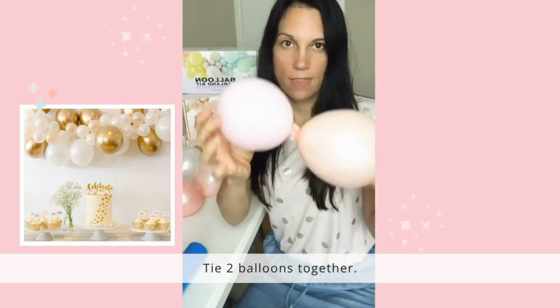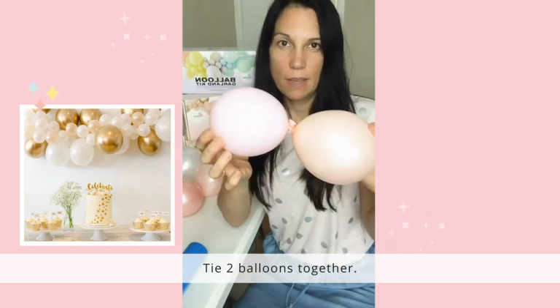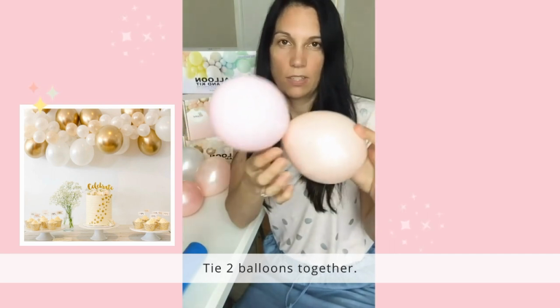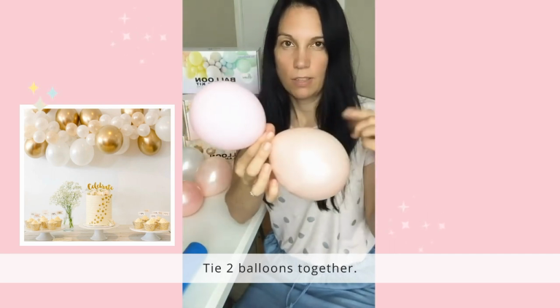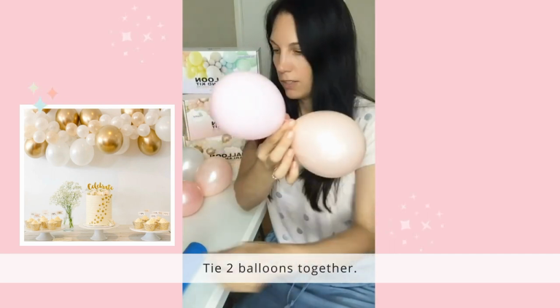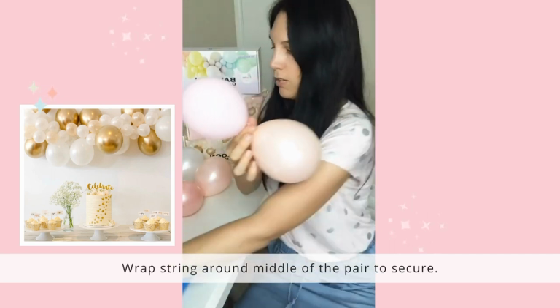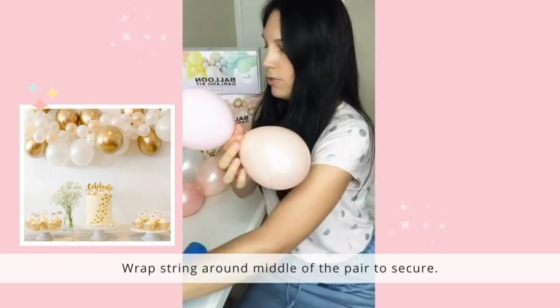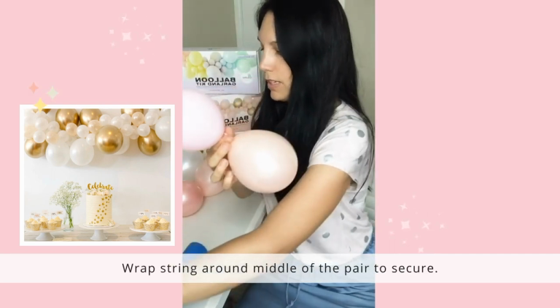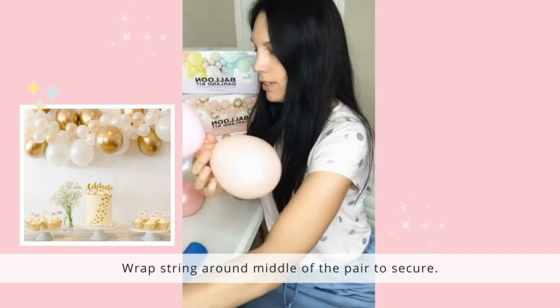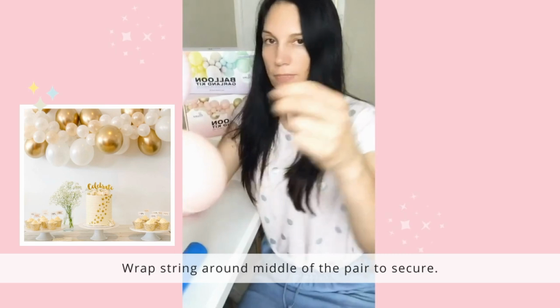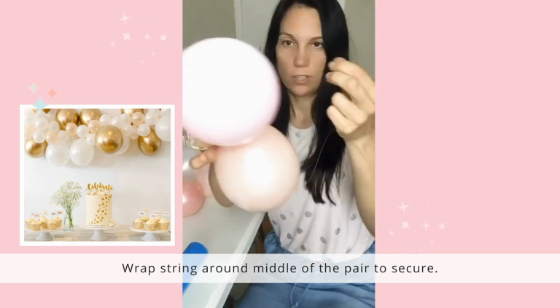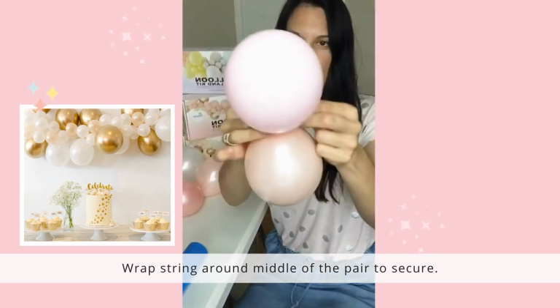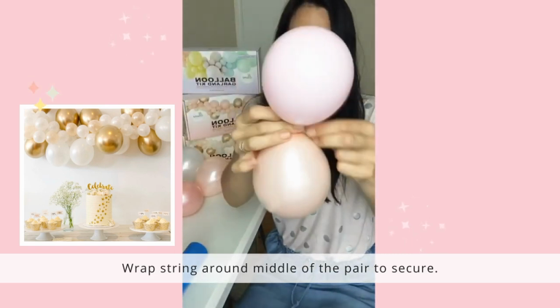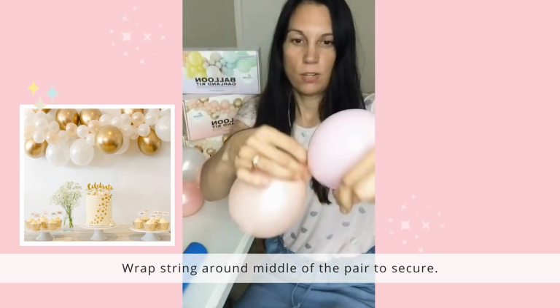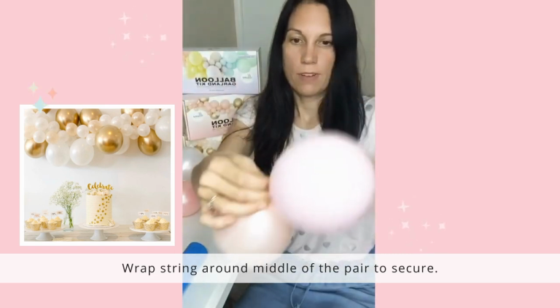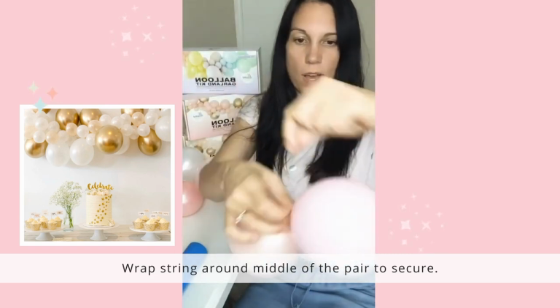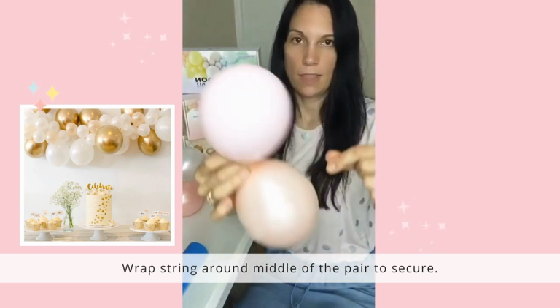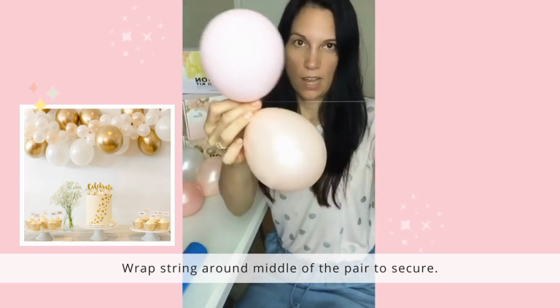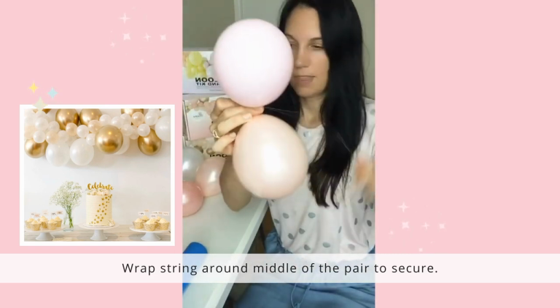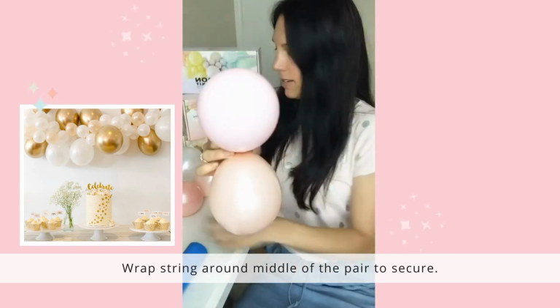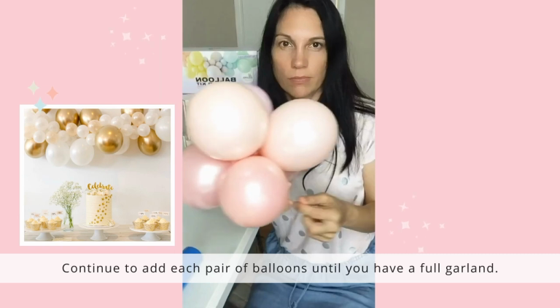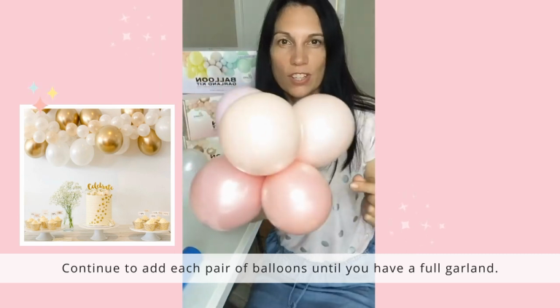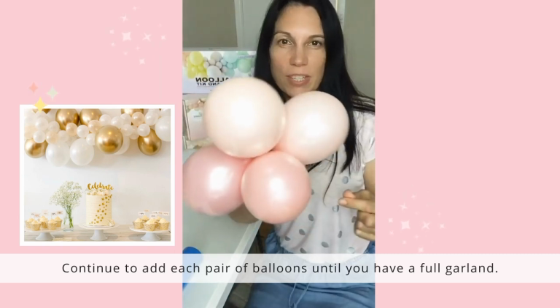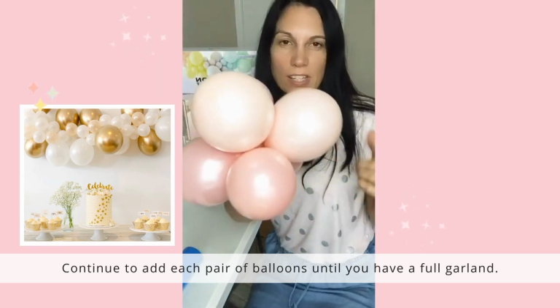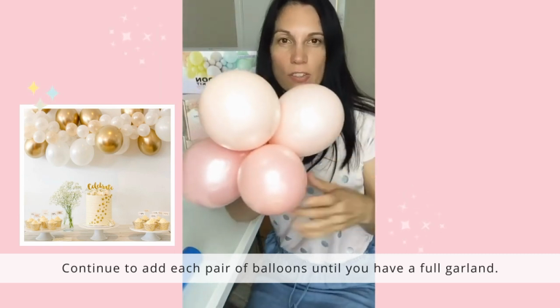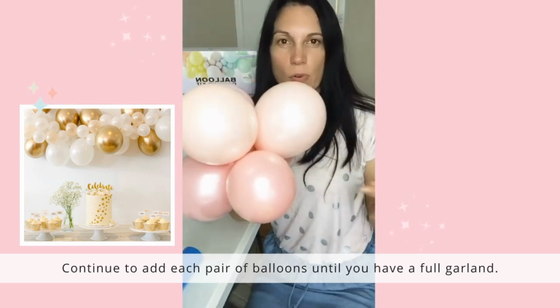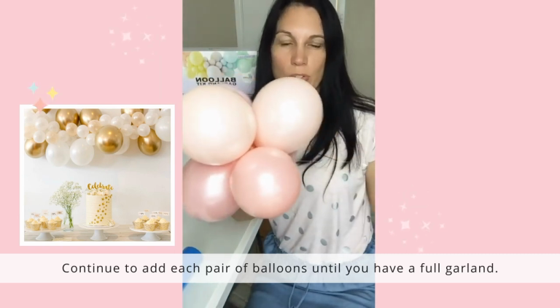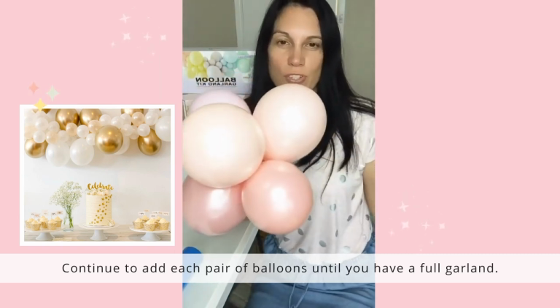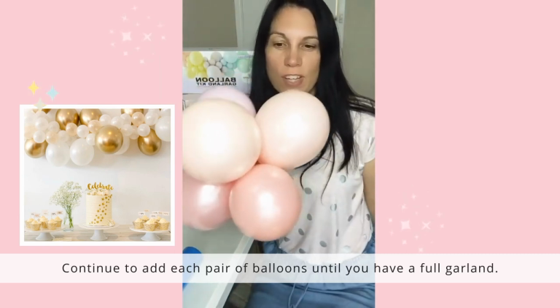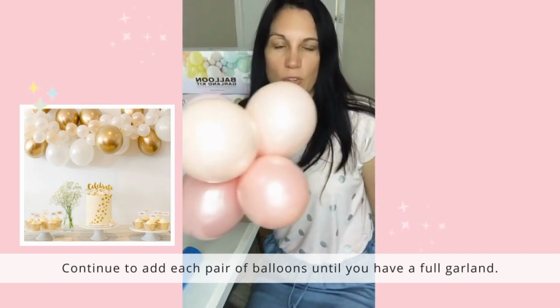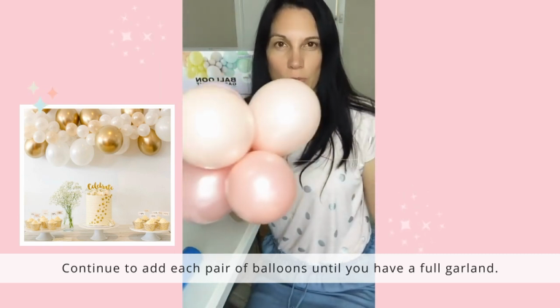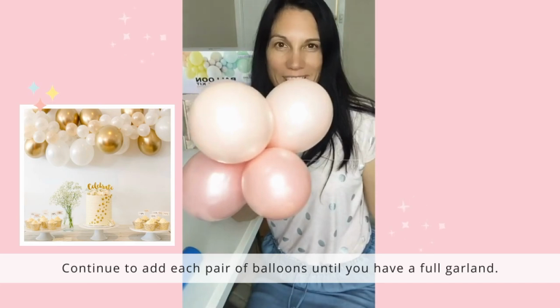The last step is to simply thread it through your clear string. You just grab it and wrap it around twice and attach it like that. Then simply continue to thread all your balloons on your string until you get a full balloon garland.